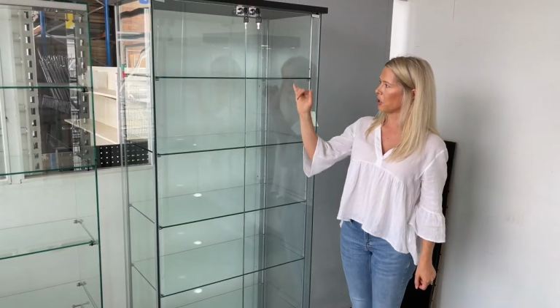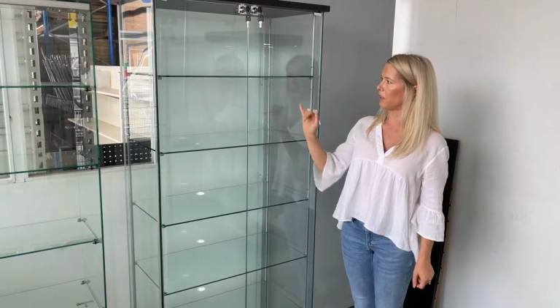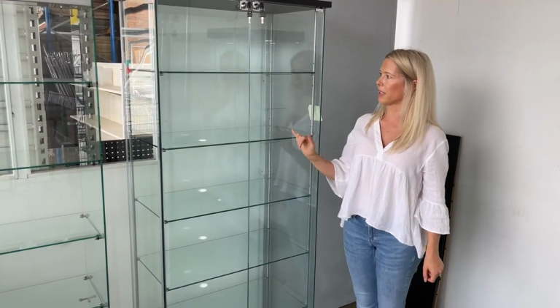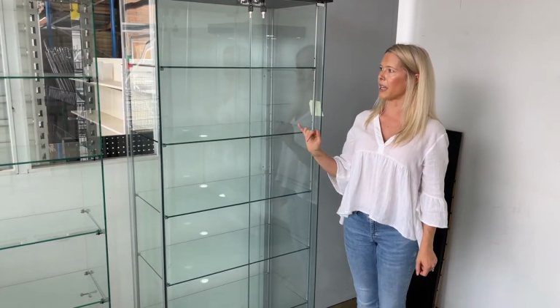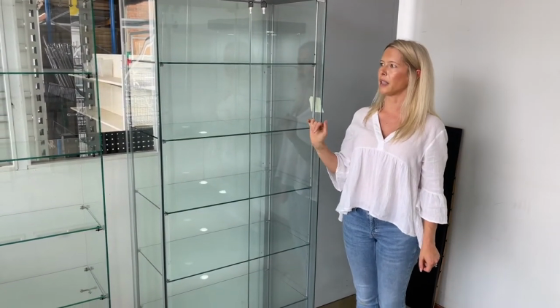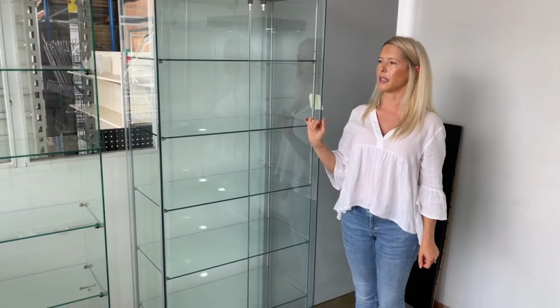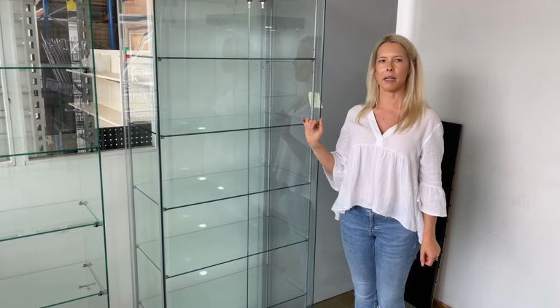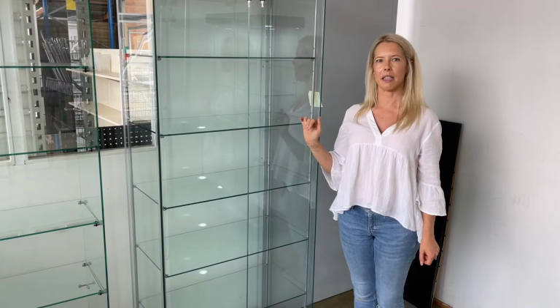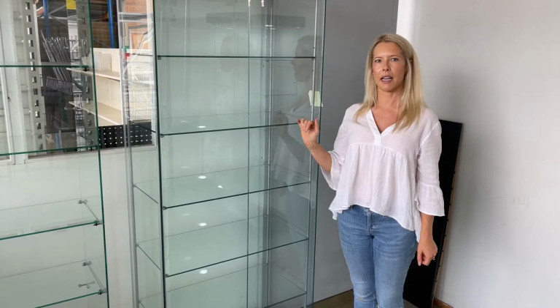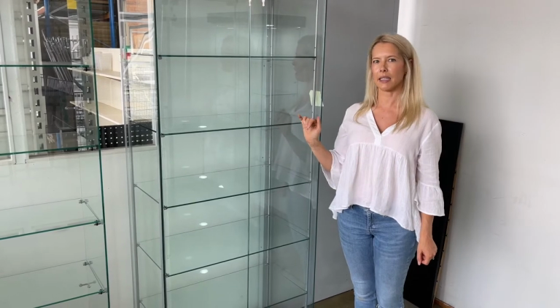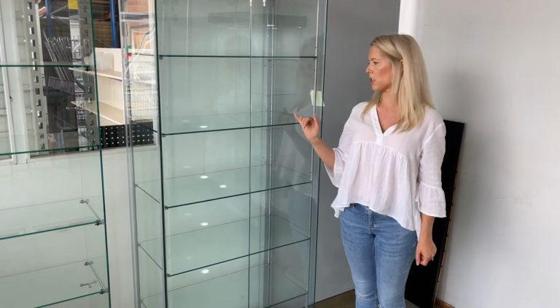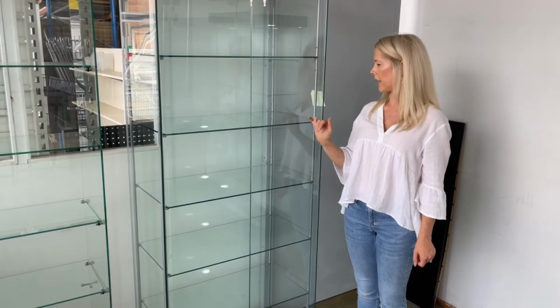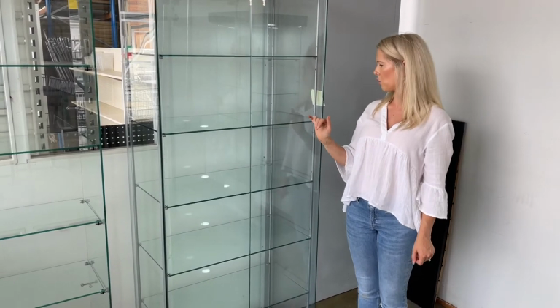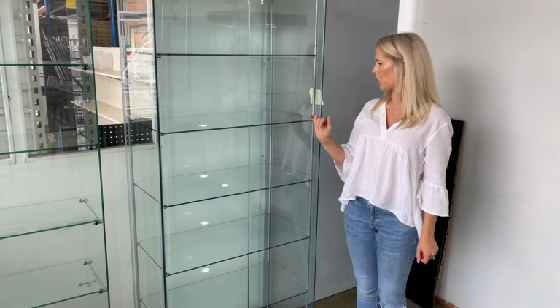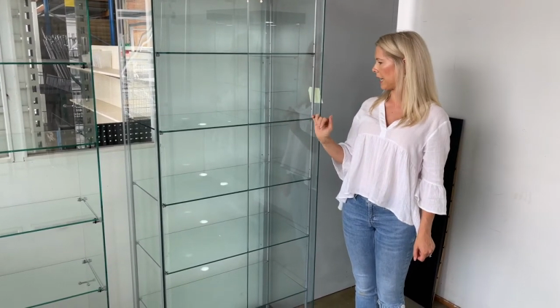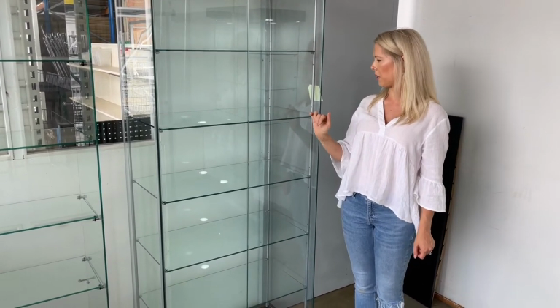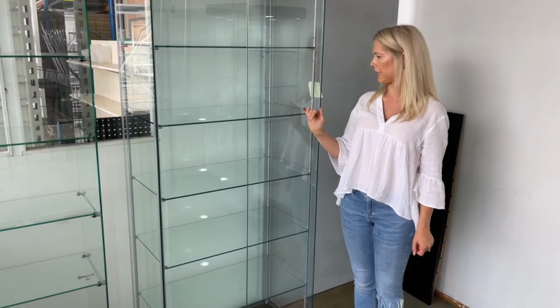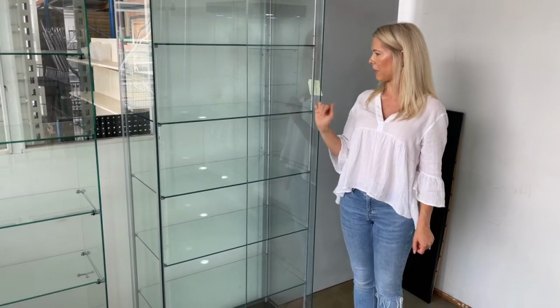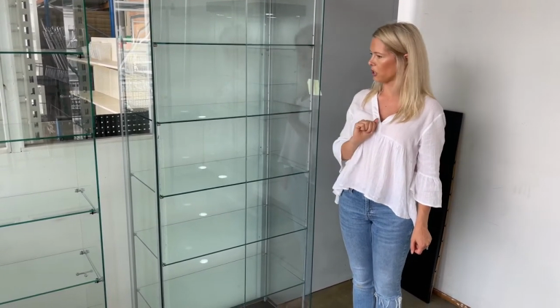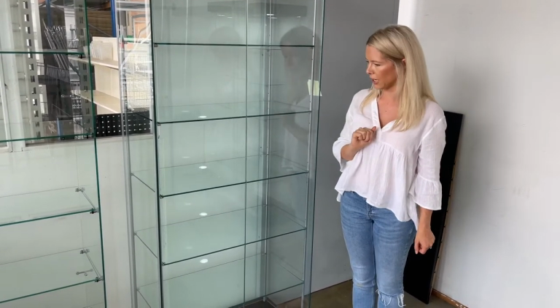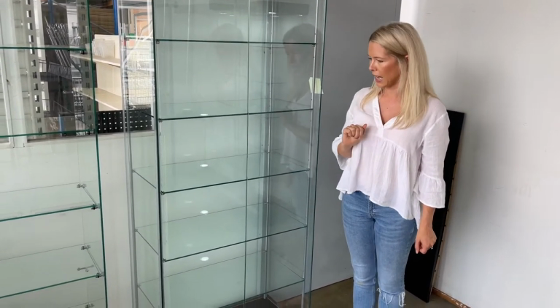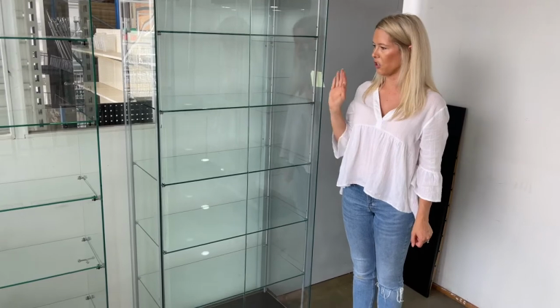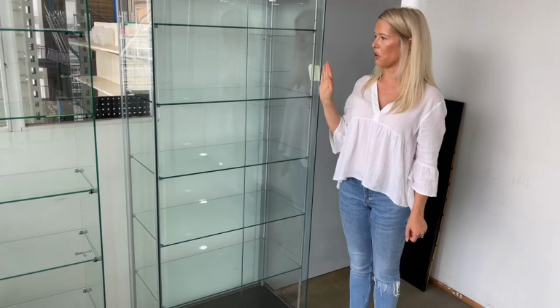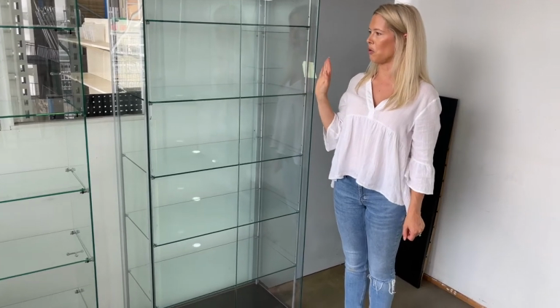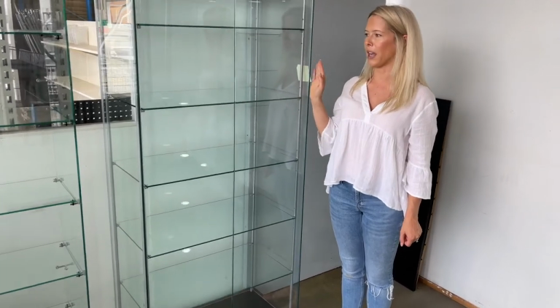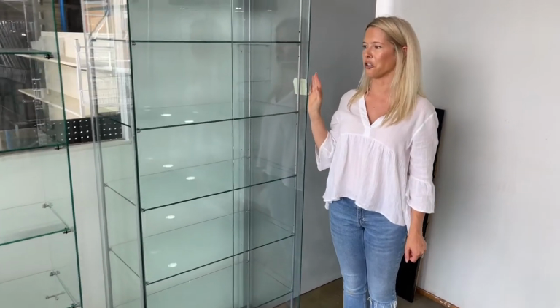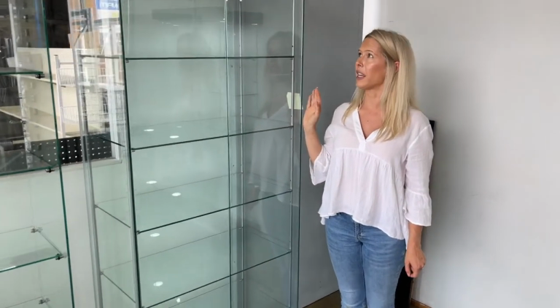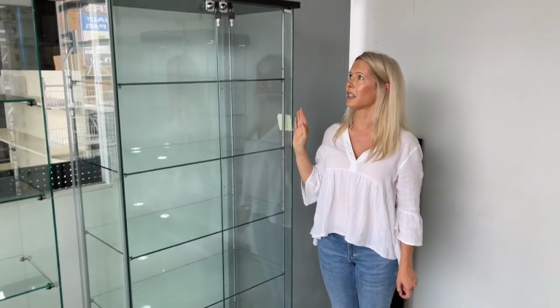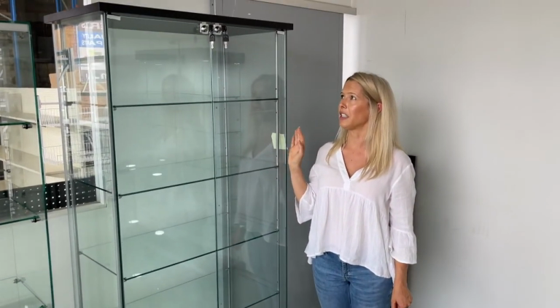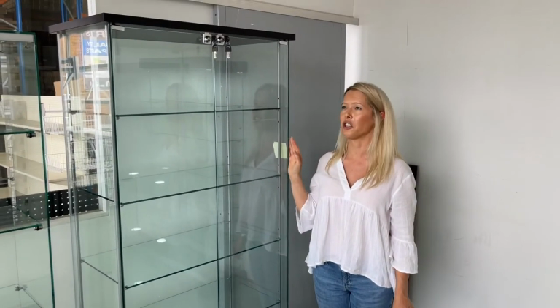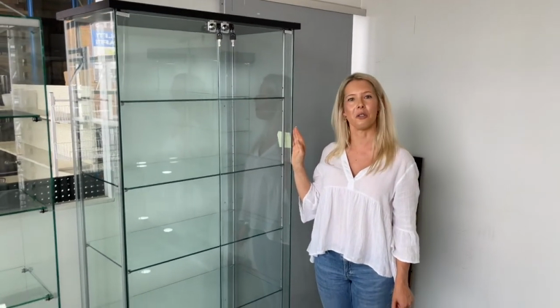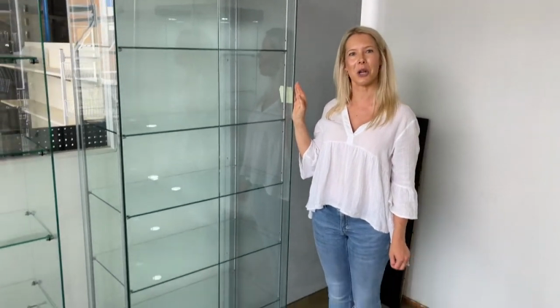Each of the shelf levels are made with six millimeter glass, so it's quite a strong unit even though it's a budget unit, and it's just an all-round great addition to any shop.